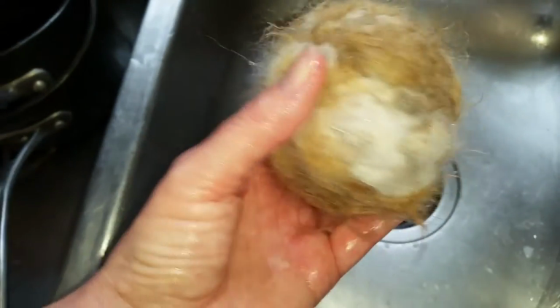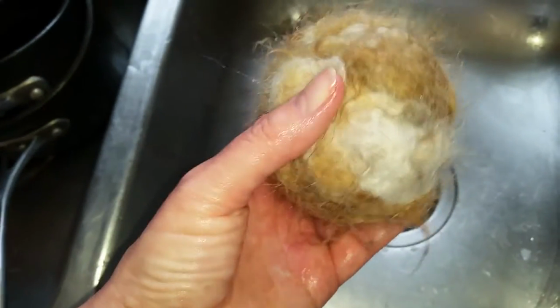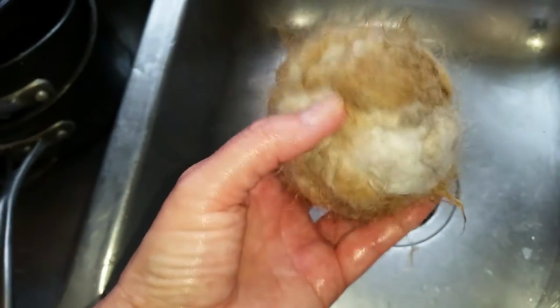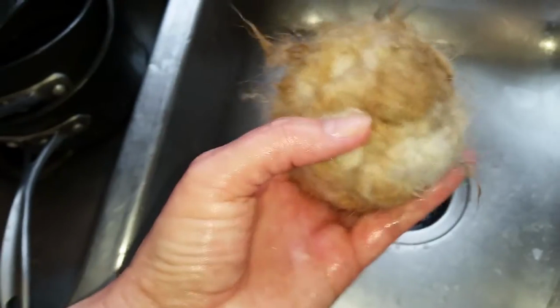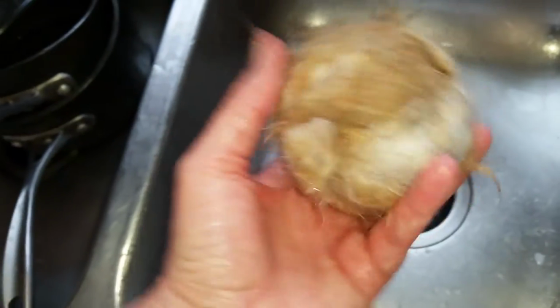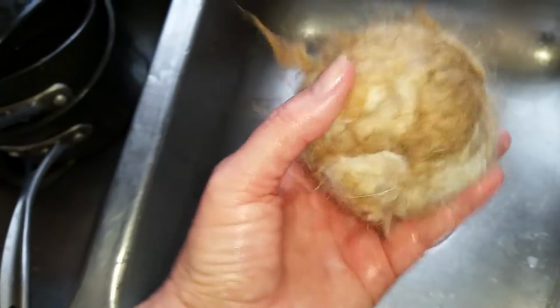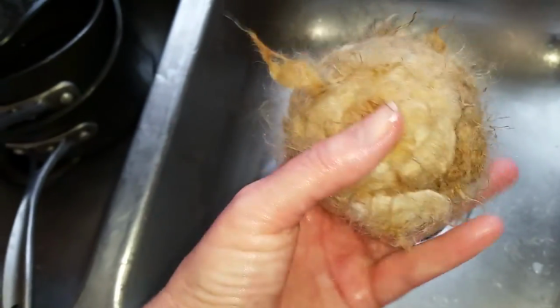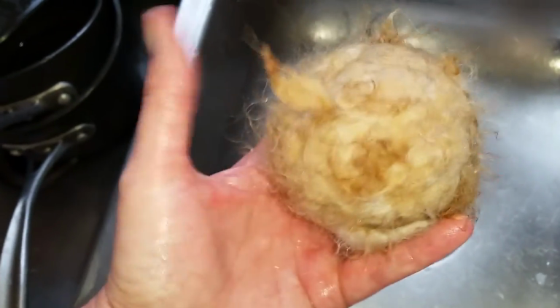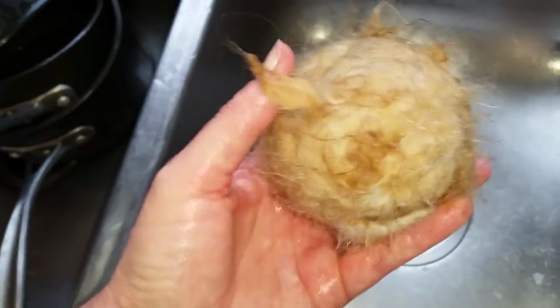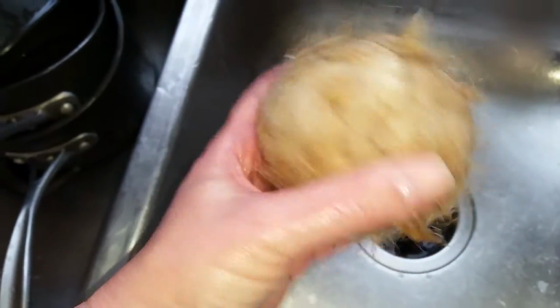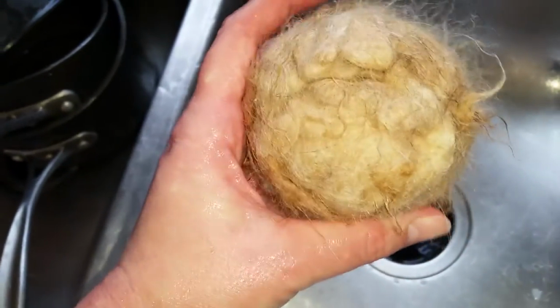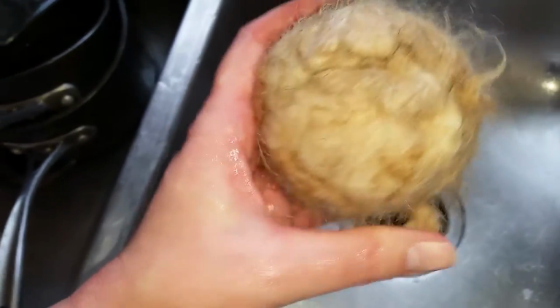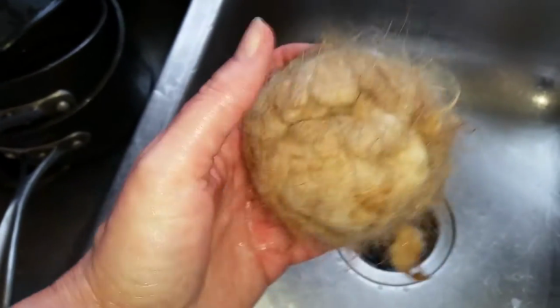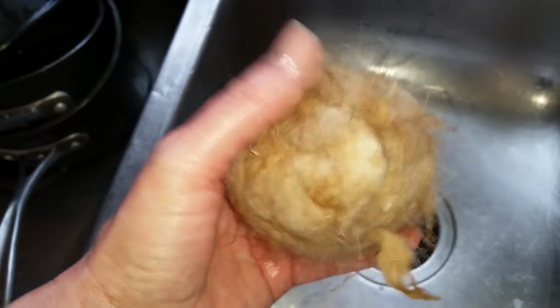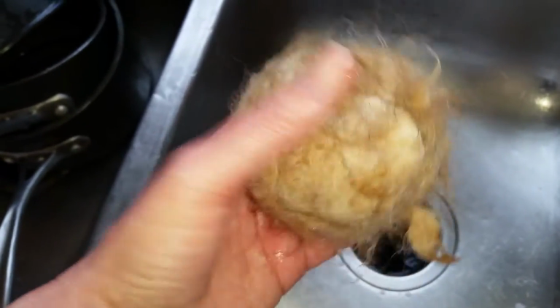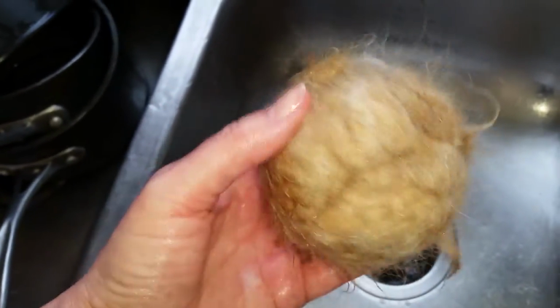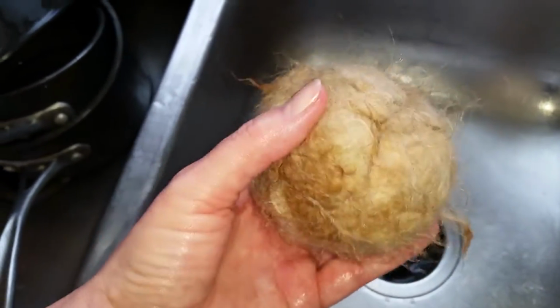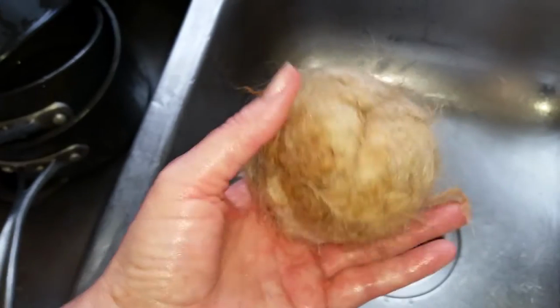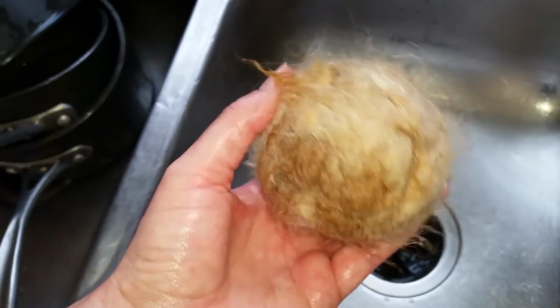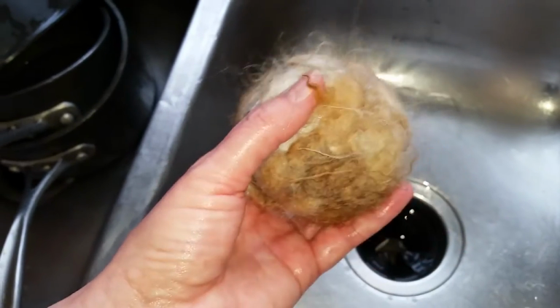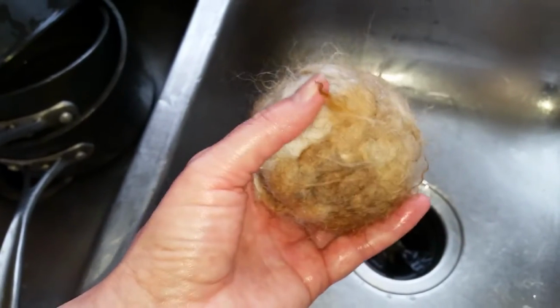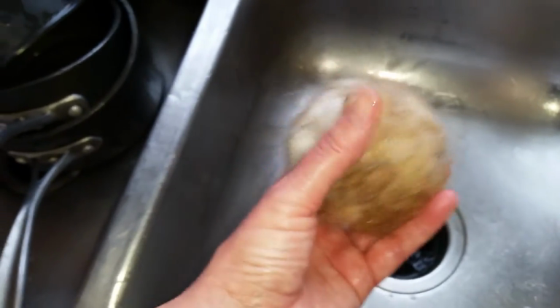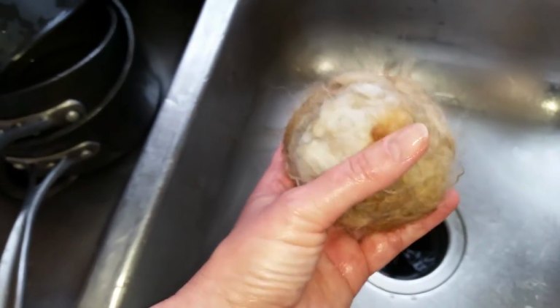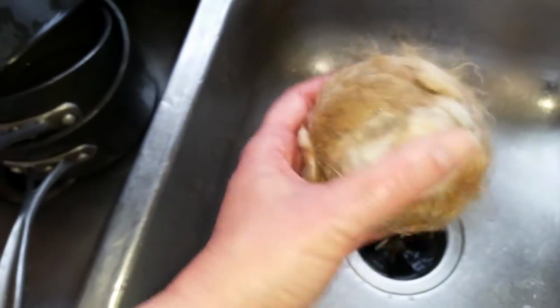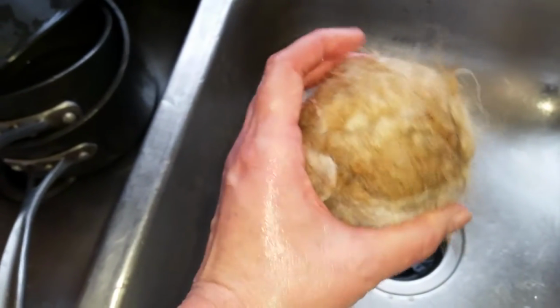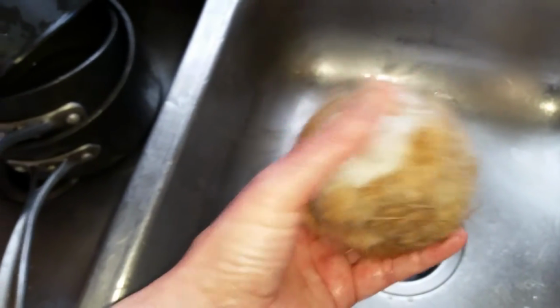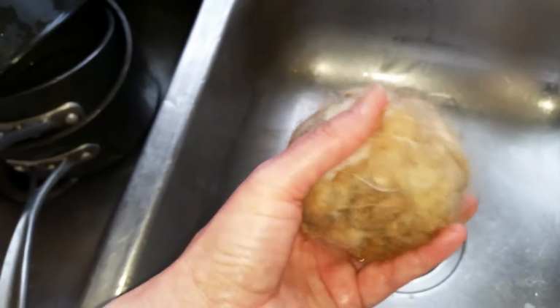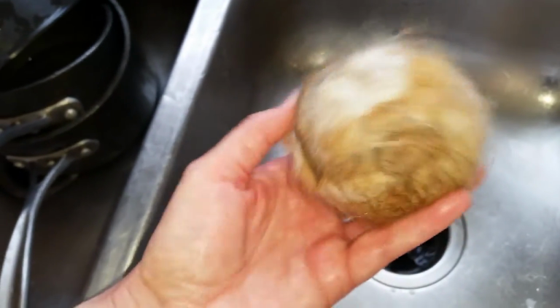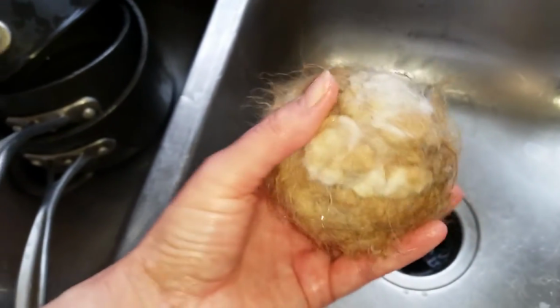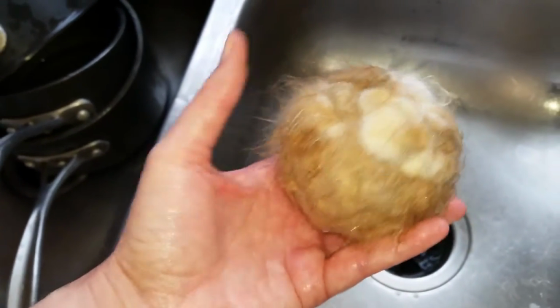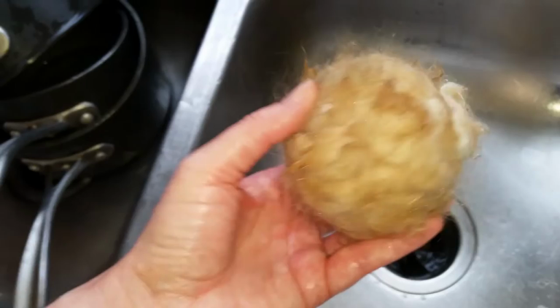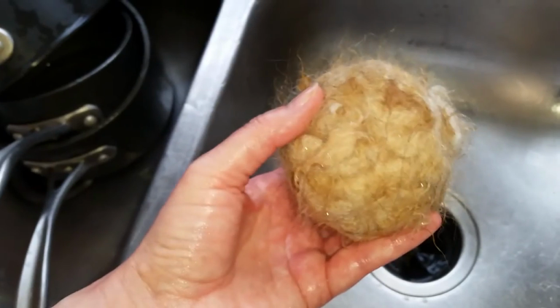I did that for another five minutes or so — not too long. Then I rinsed it out with hot water and squeezed and rinsed and squeezed to get the soap out.